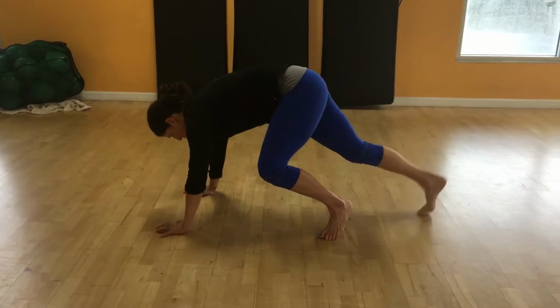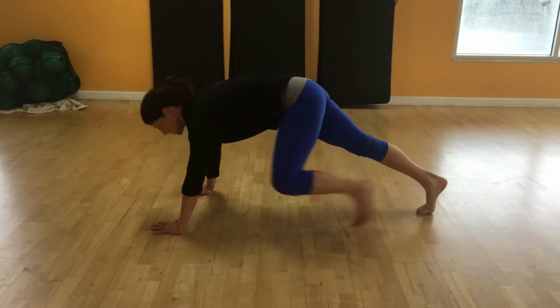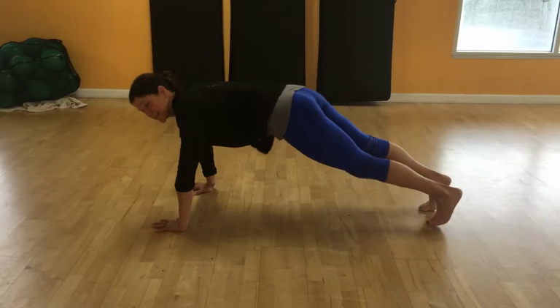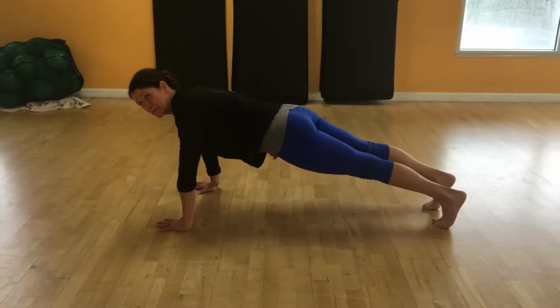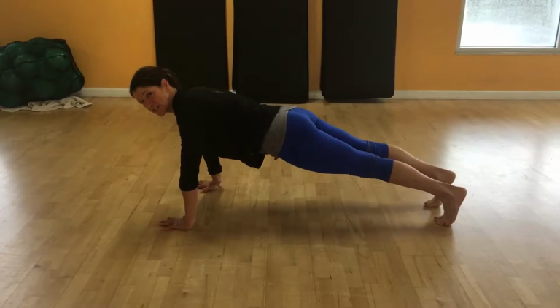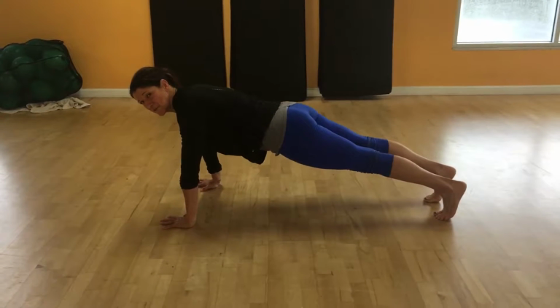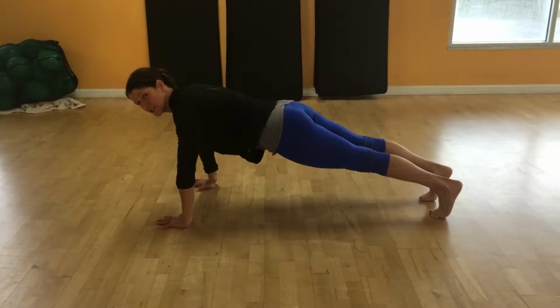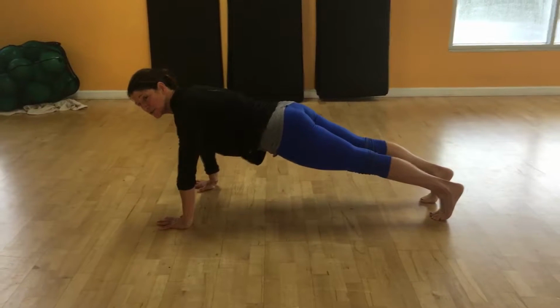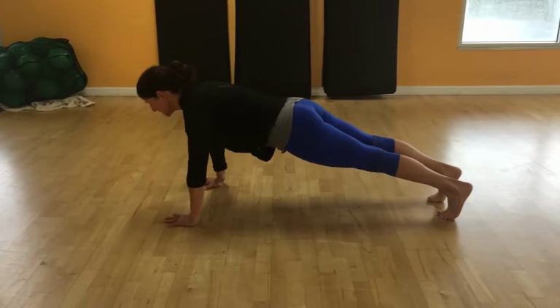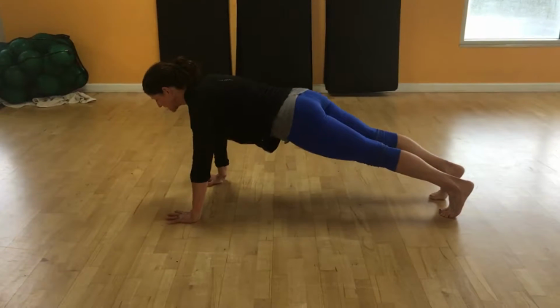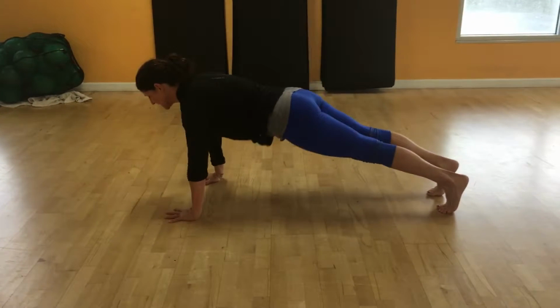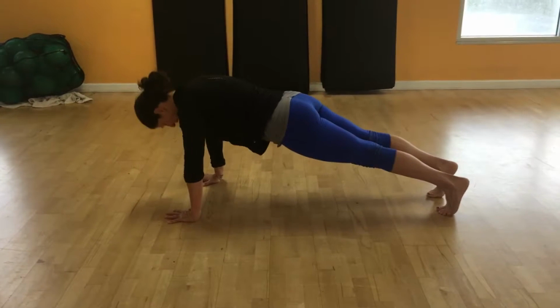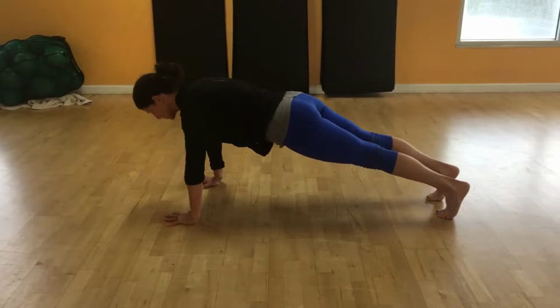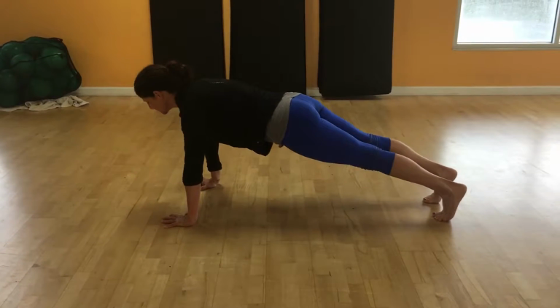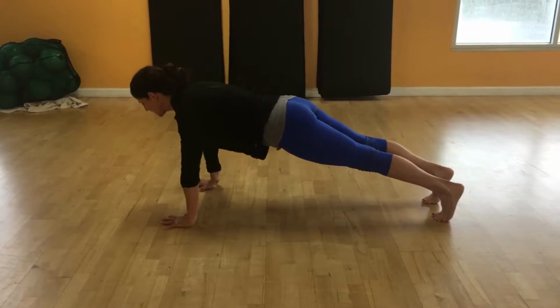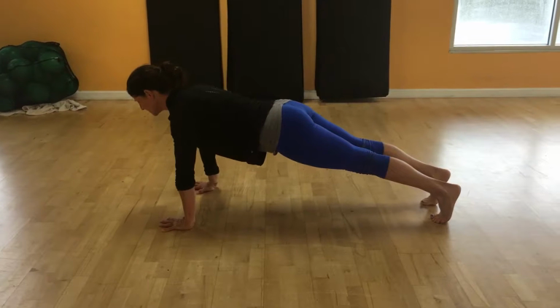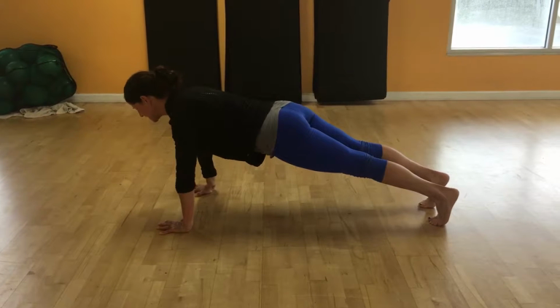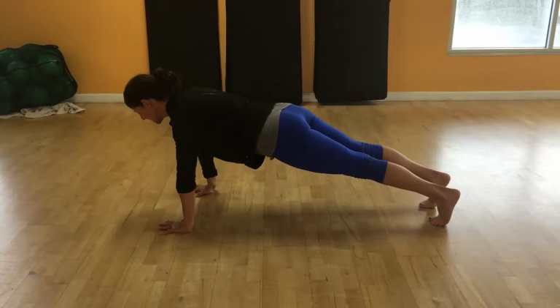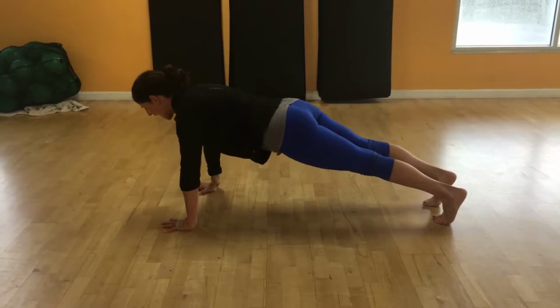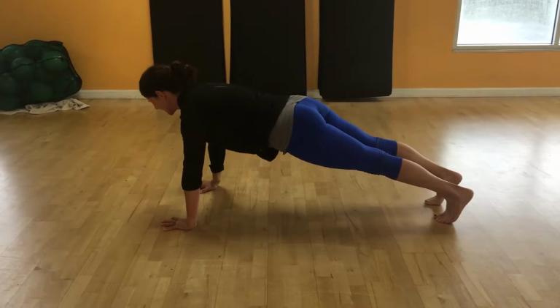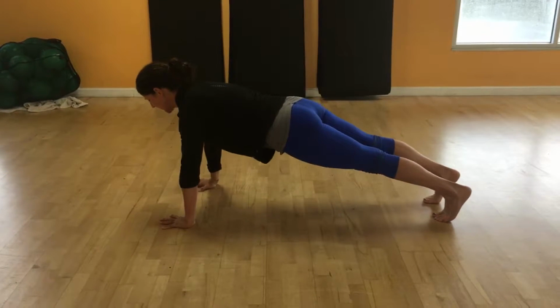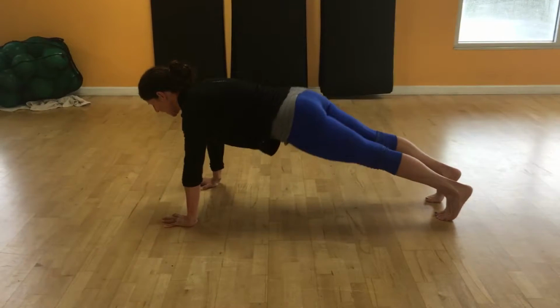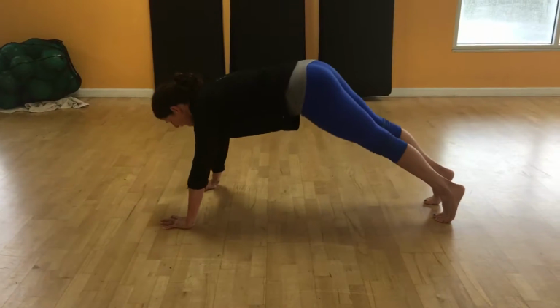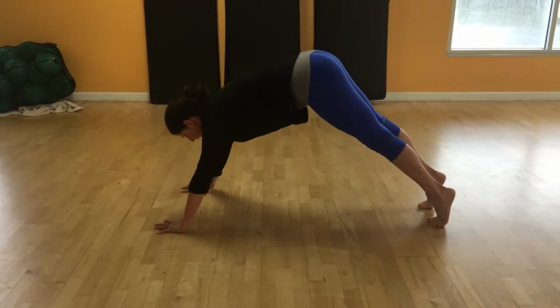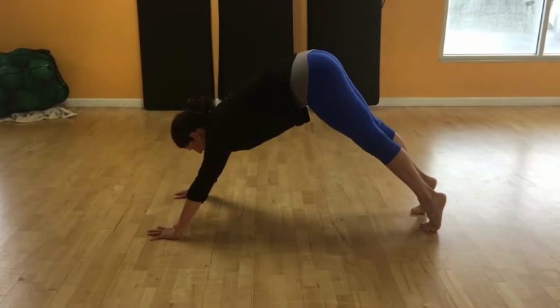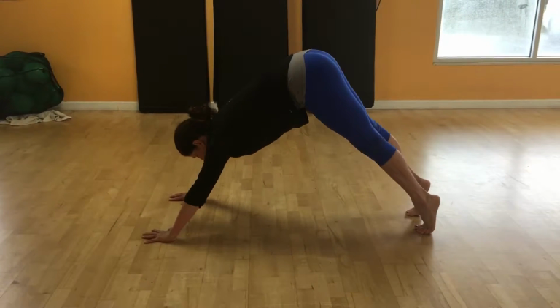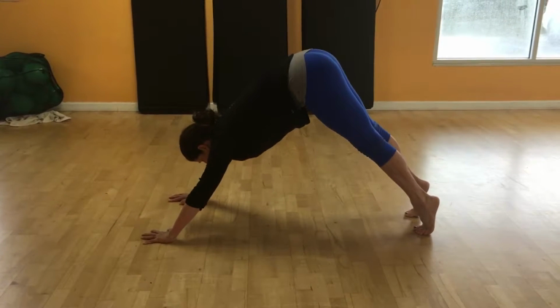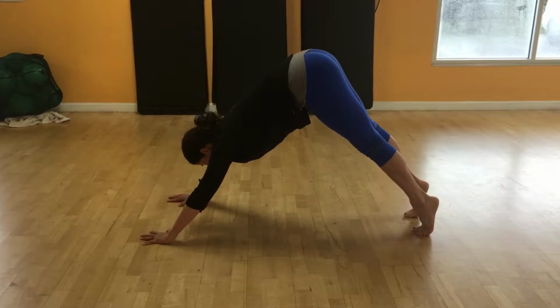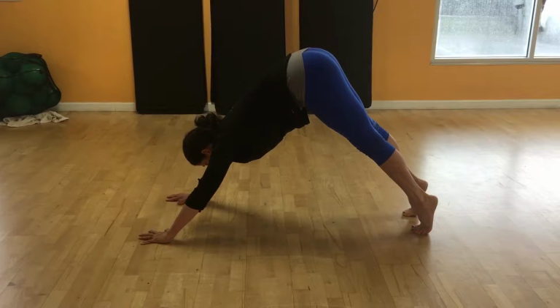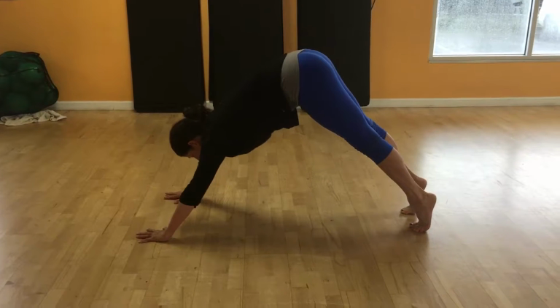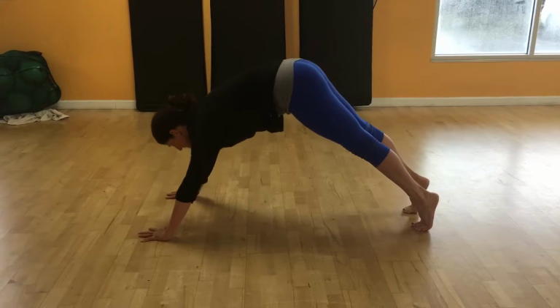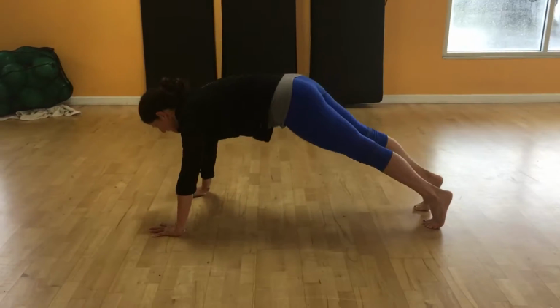We're going to start in a plank position — squeezing your glutes, pressing the backs of the knees up, abs up to the spine, nice relaxed neck. As I inhale, I'm going to come up and pike, and exhale back to plank.